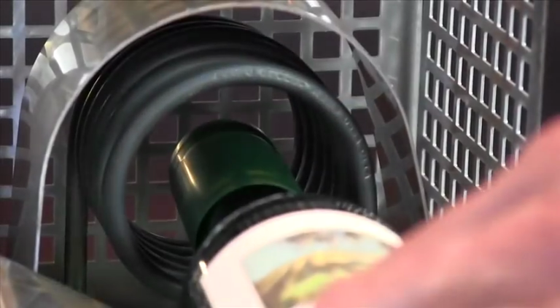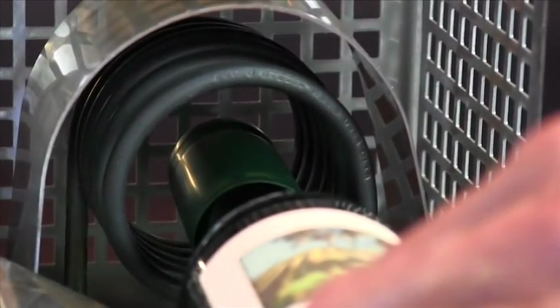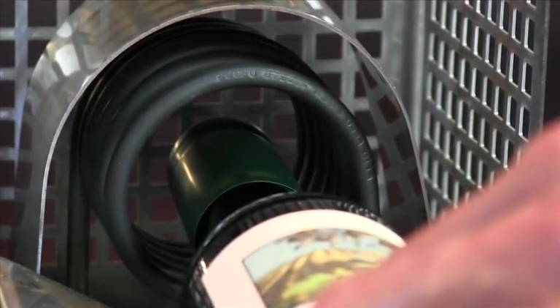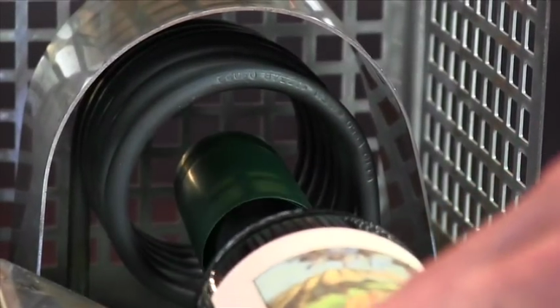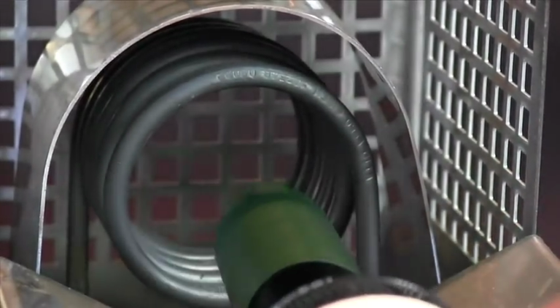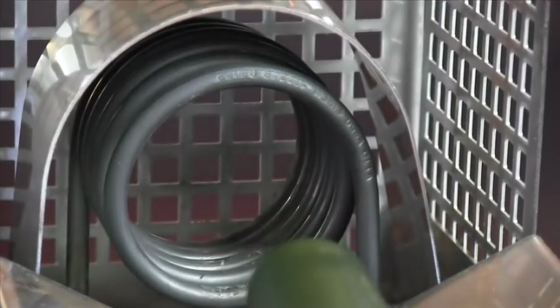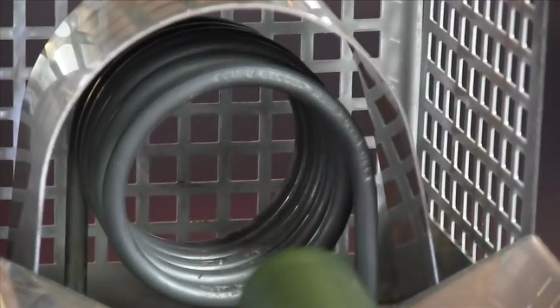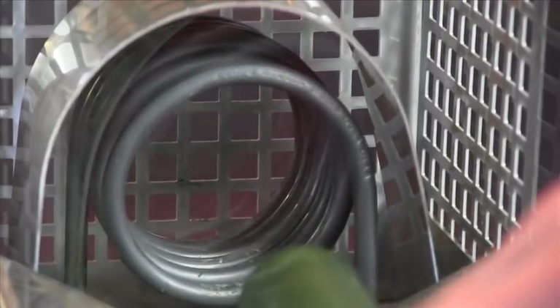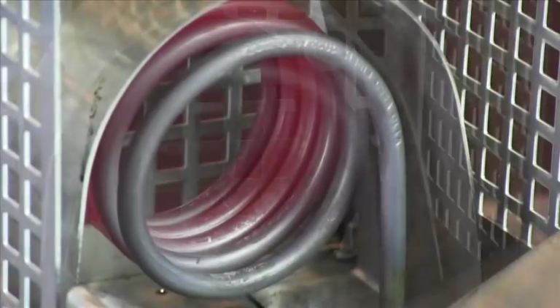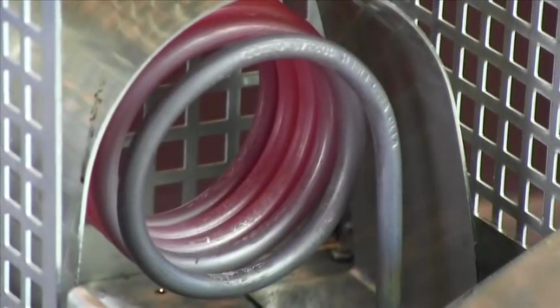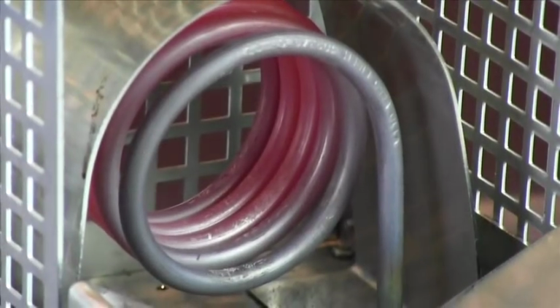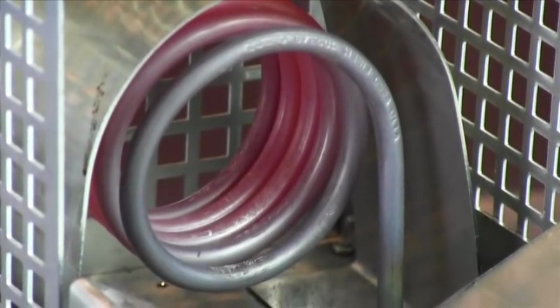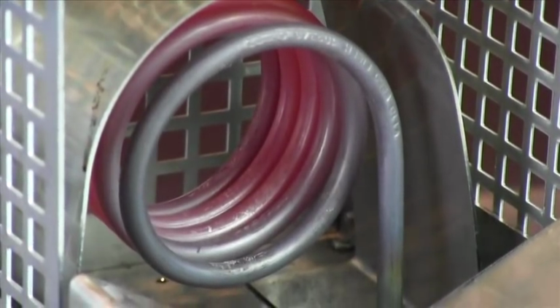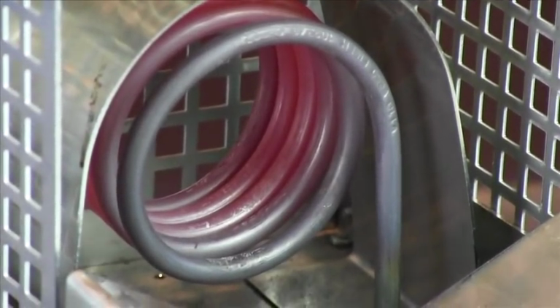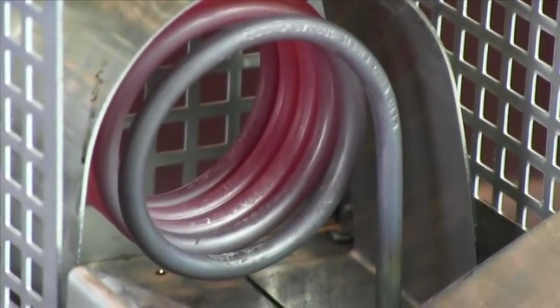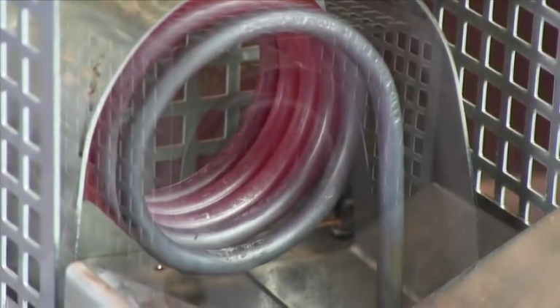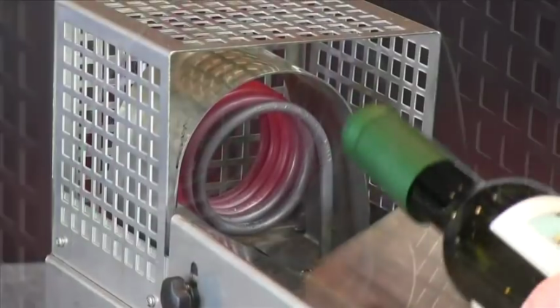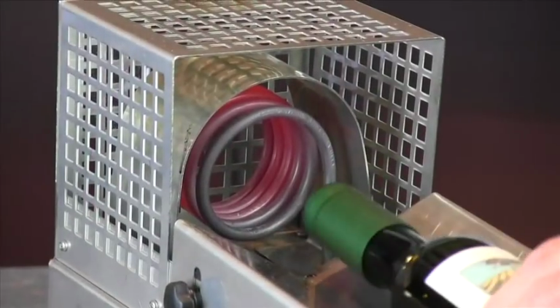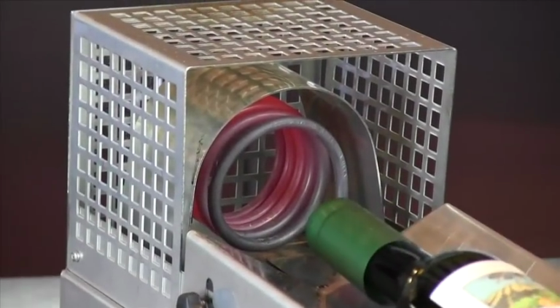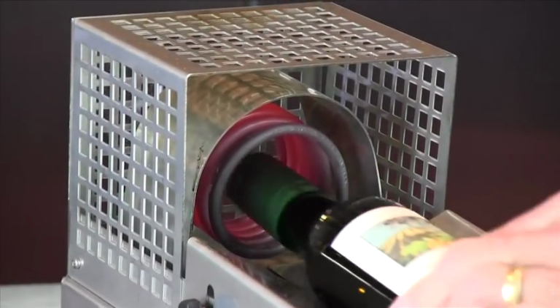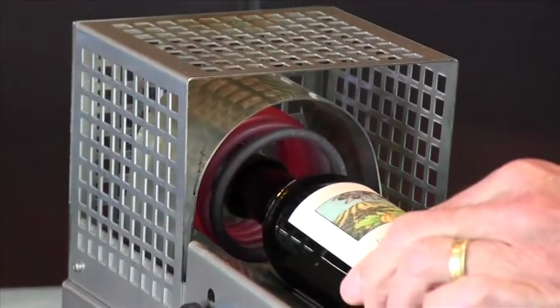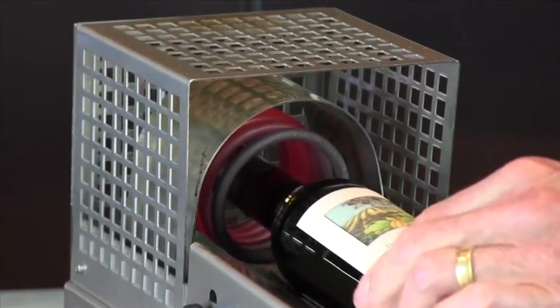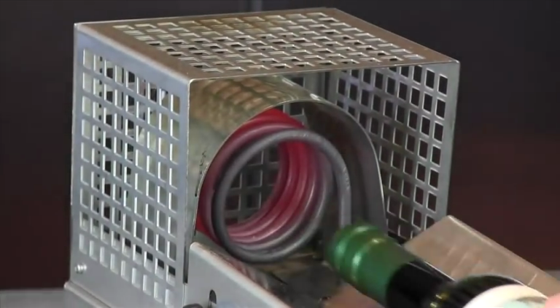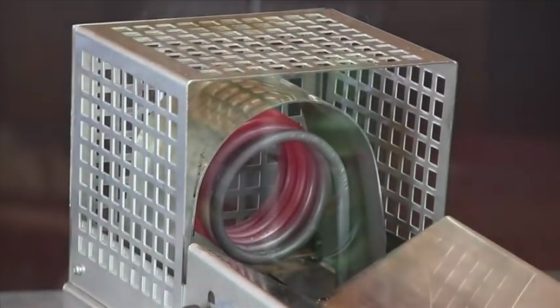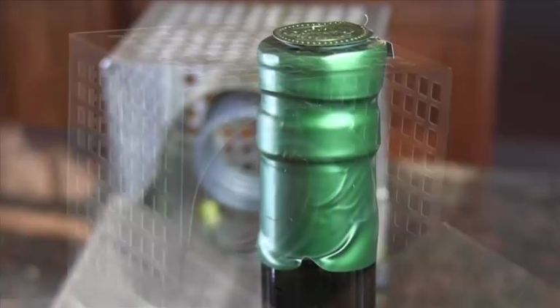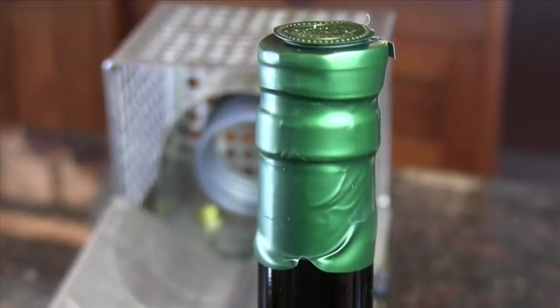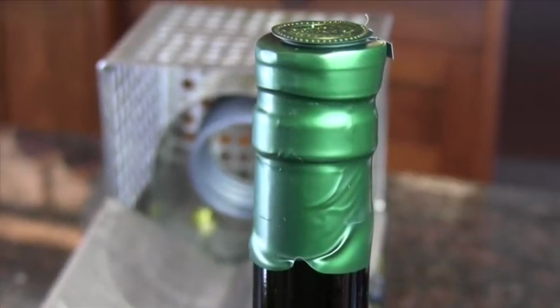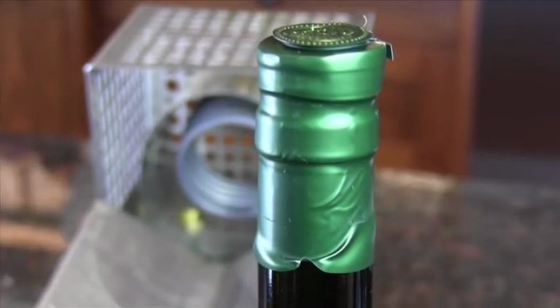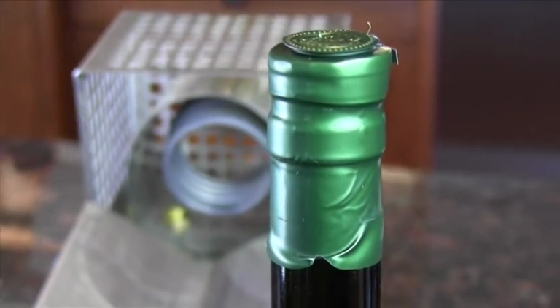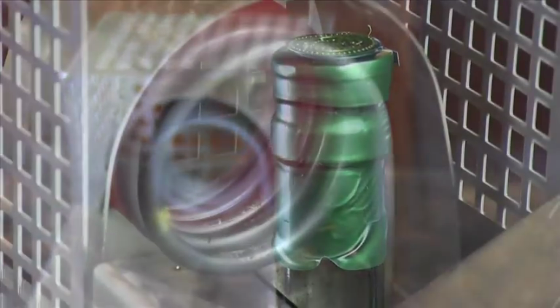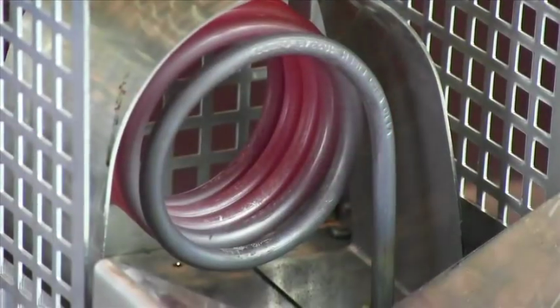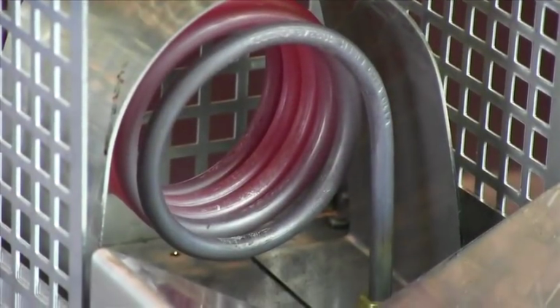Once the machine is turned on, it takes only a few minutes to warm up, but it should not be used until the coils are orange with heat. If it's not fully warmed, then the shrink wrap capsules may become deformed when inserted into the coil.